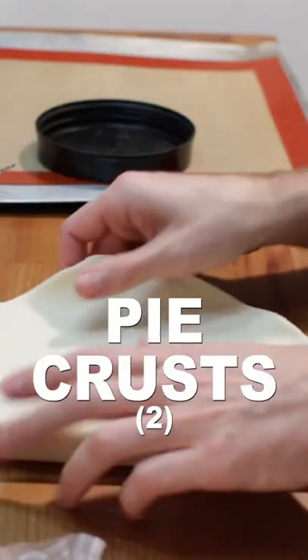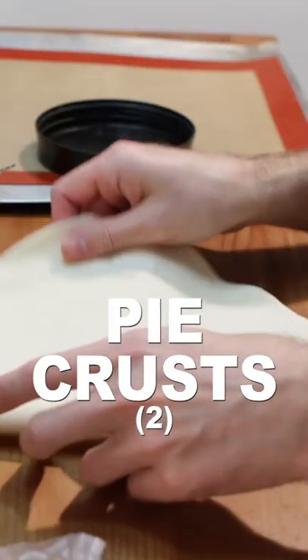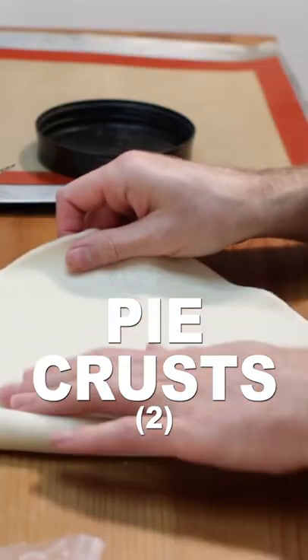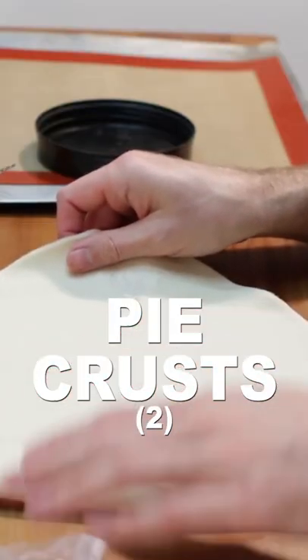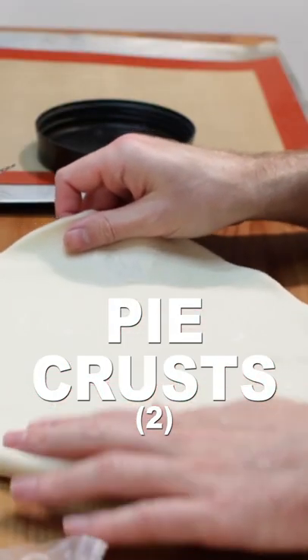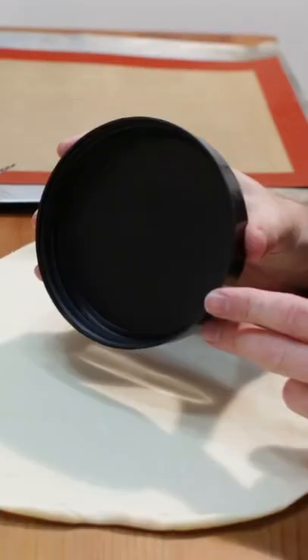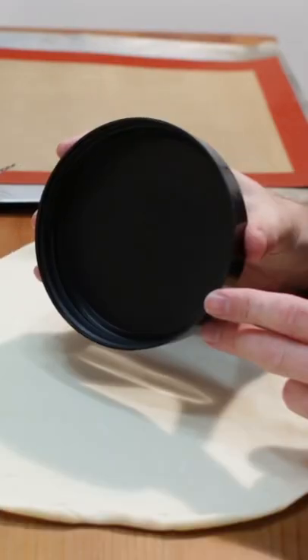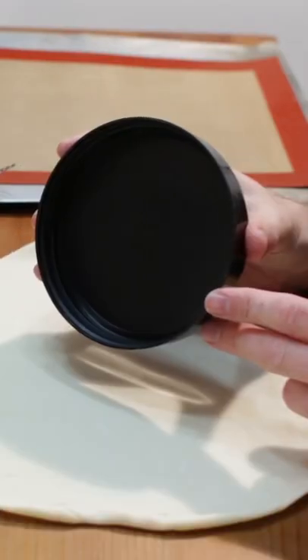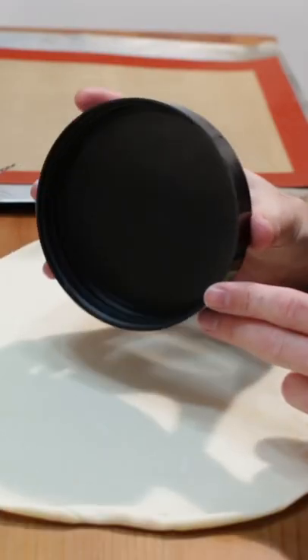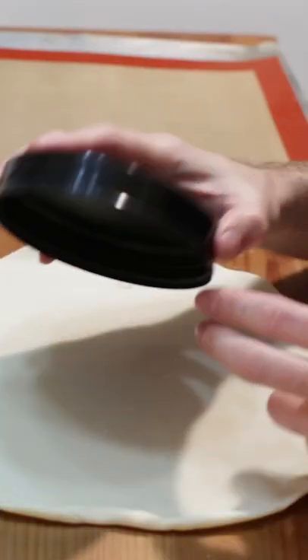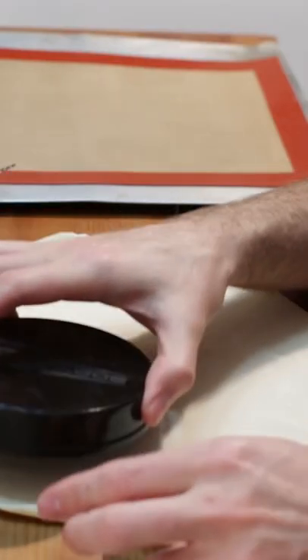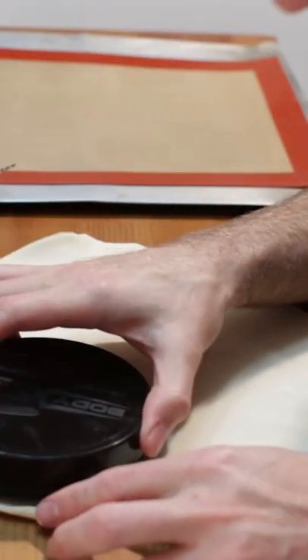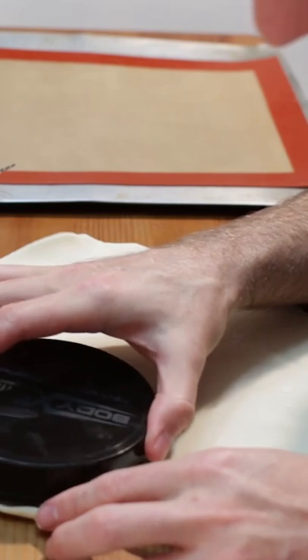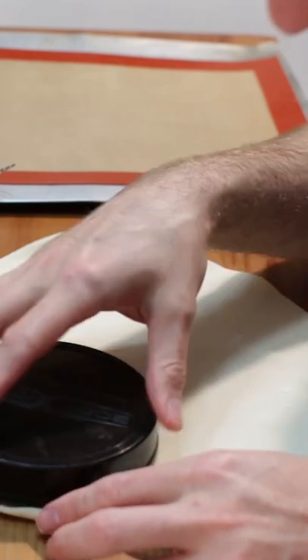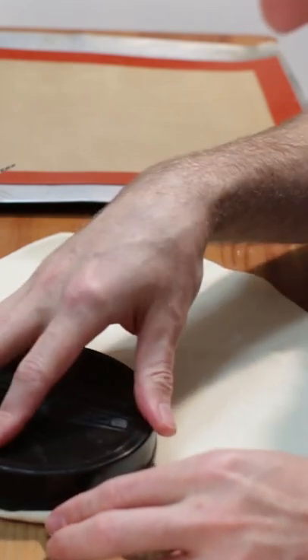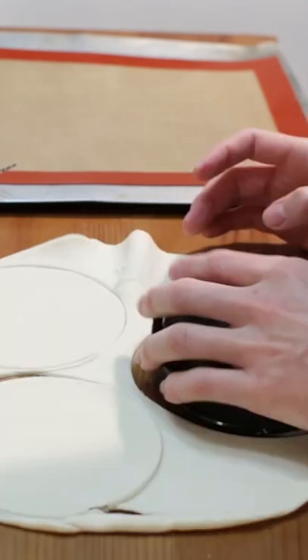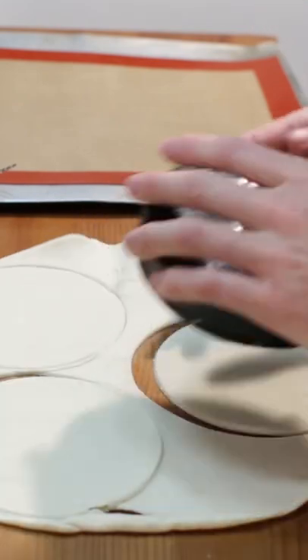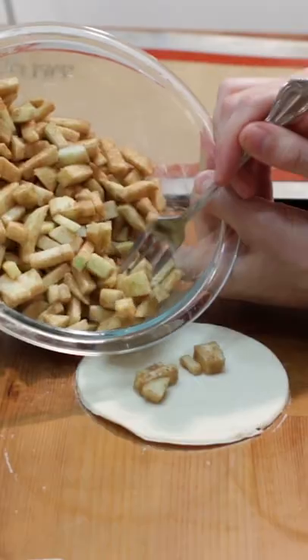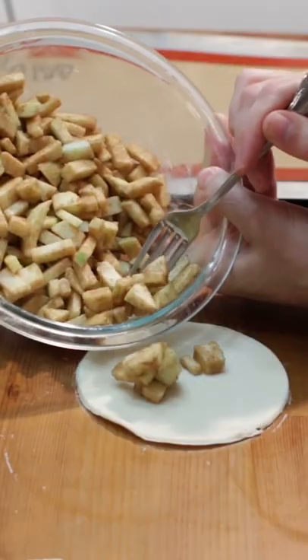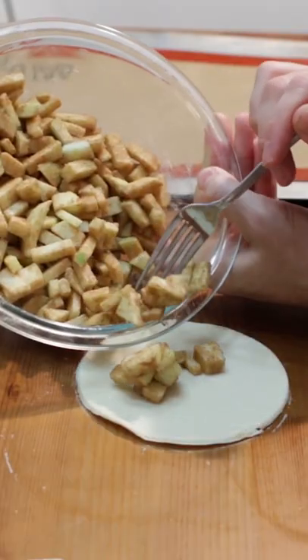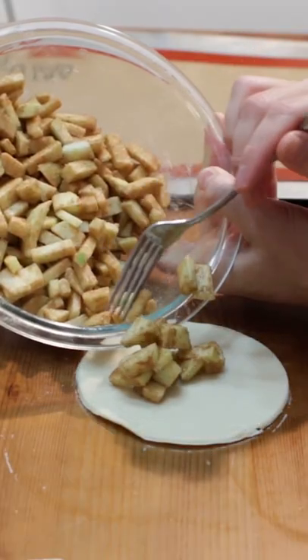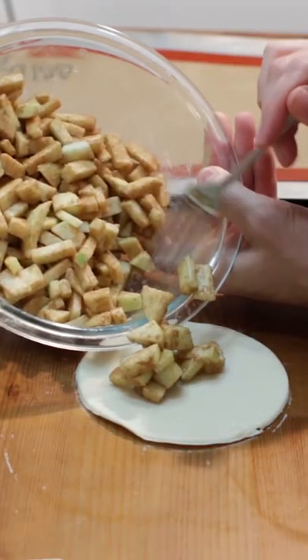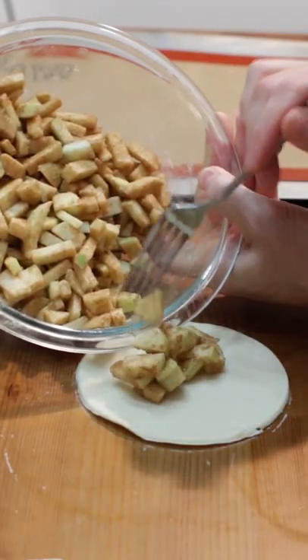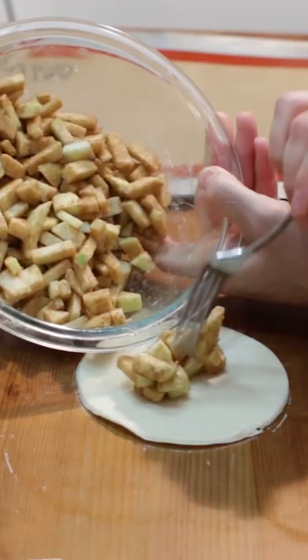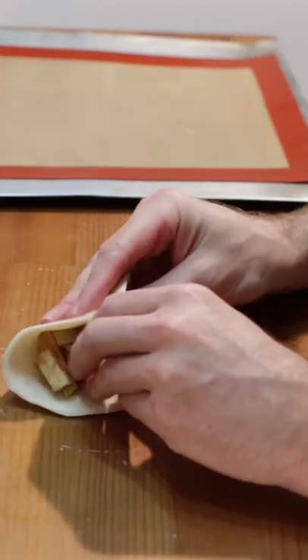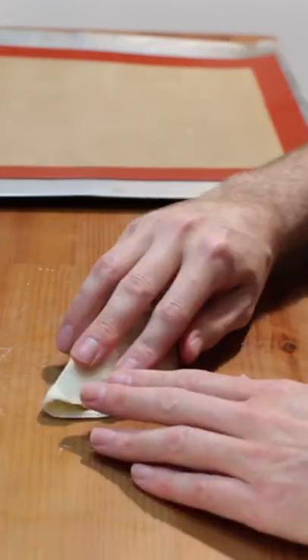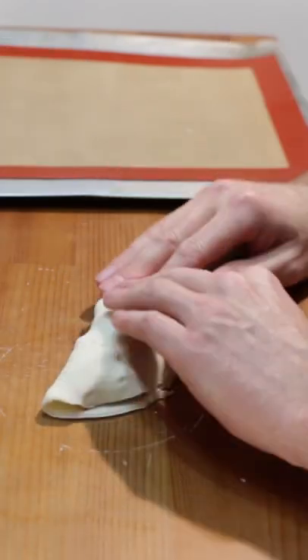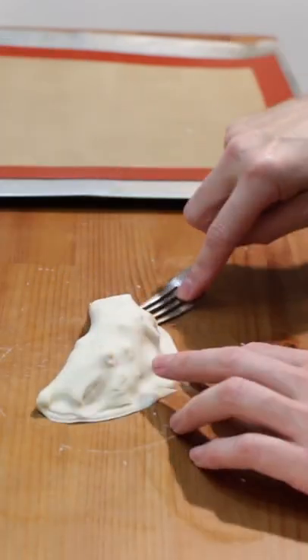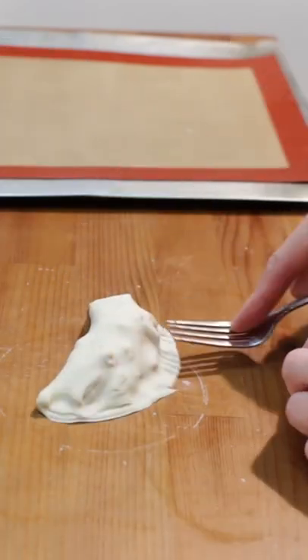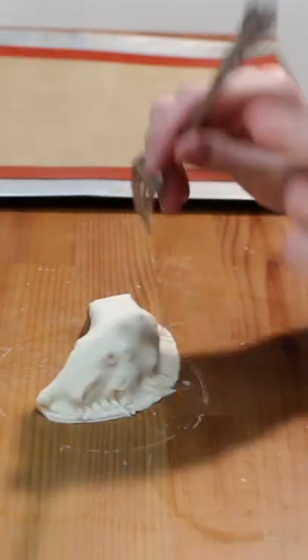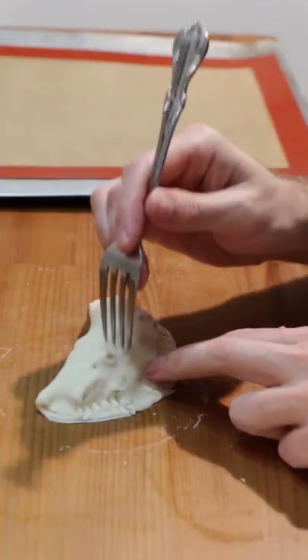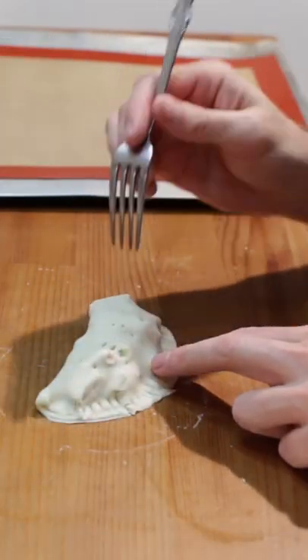Roll out two nine-inch pie crusts. Use a four or five-inch lid or cookie cutter and cut out several circles. Add a few tablespoons worth of pie filling to the middle, then fold it over and seal it with a fork, and poke holes in the top.